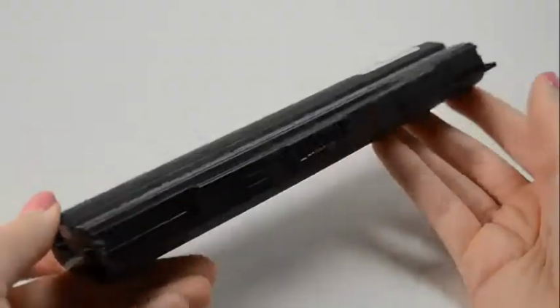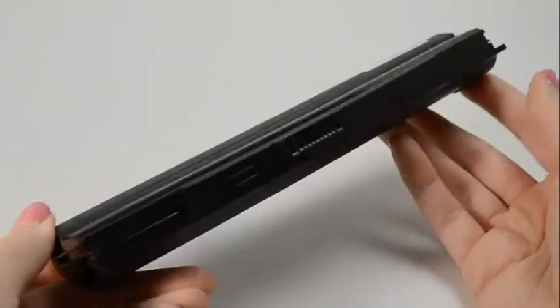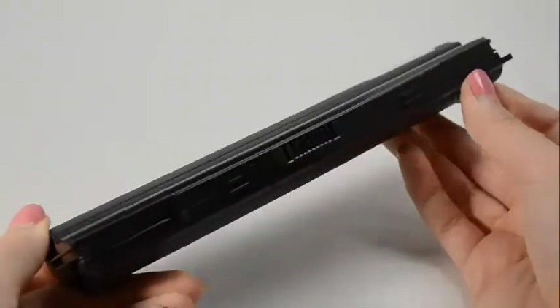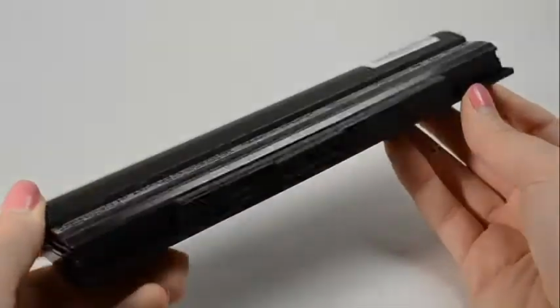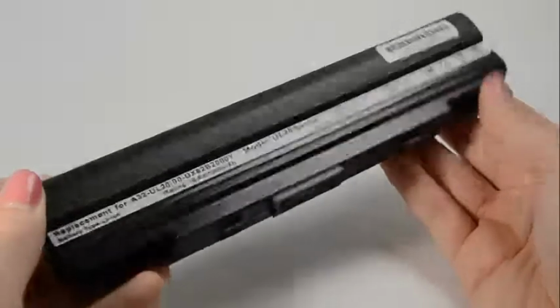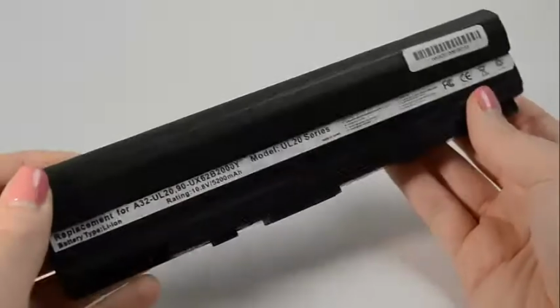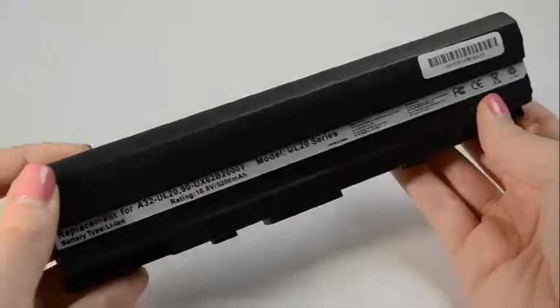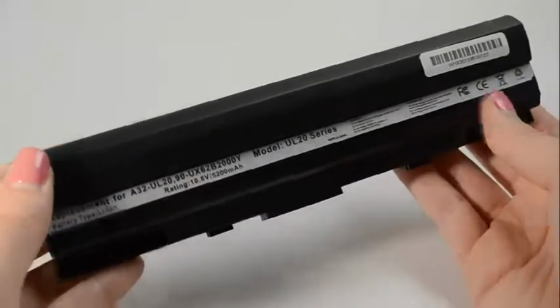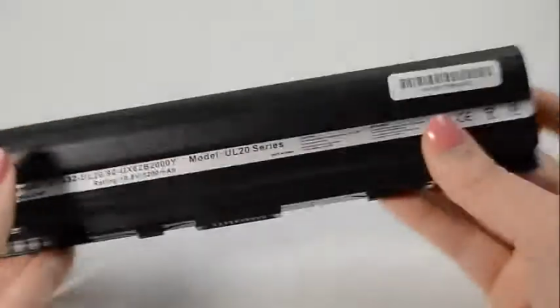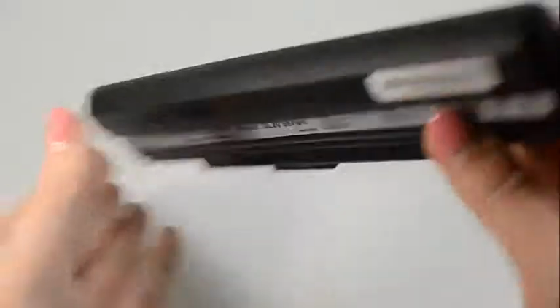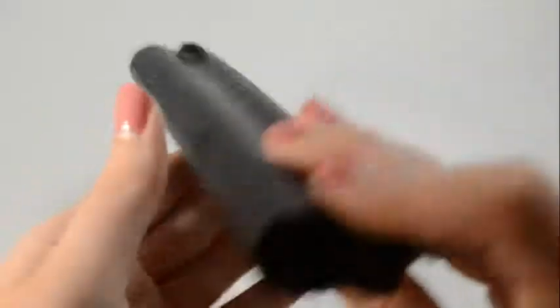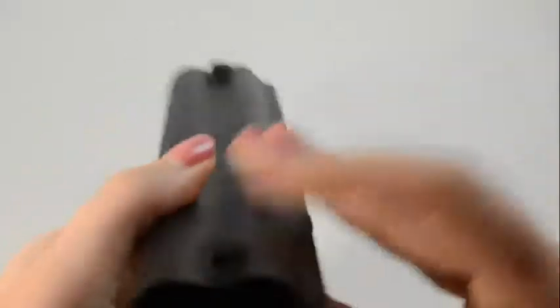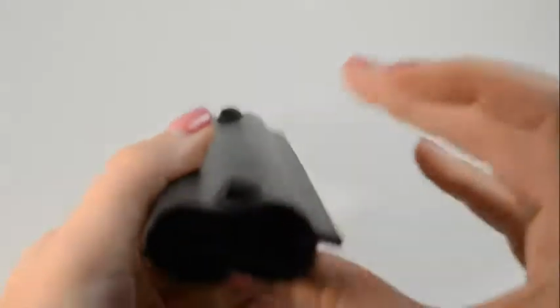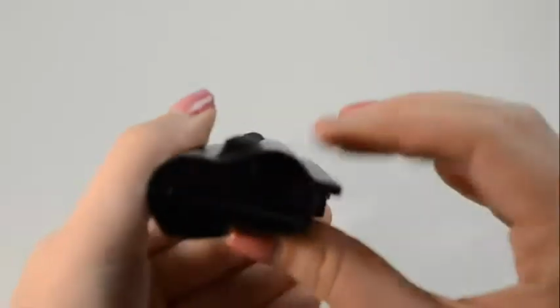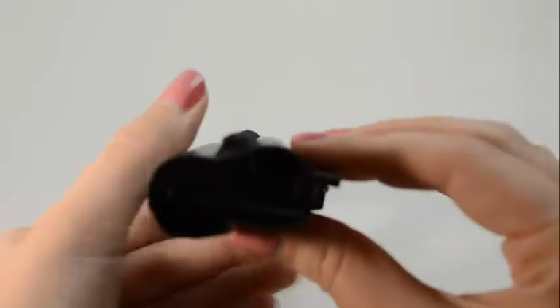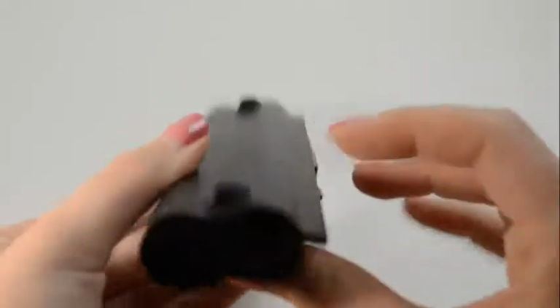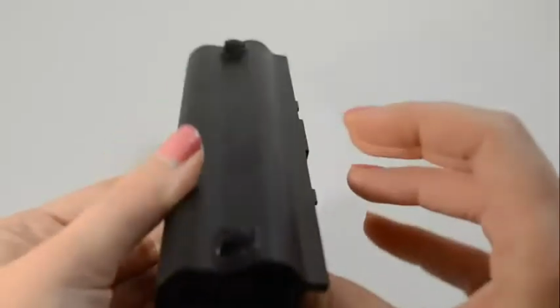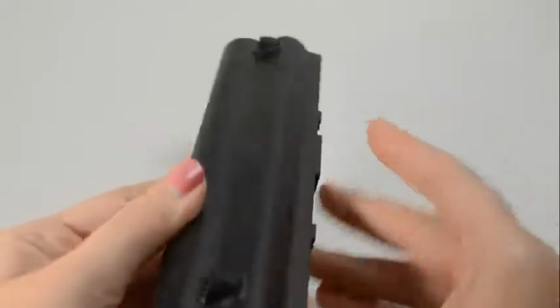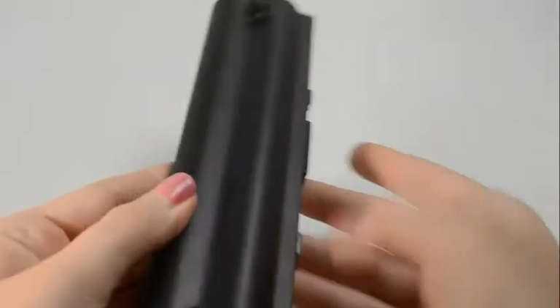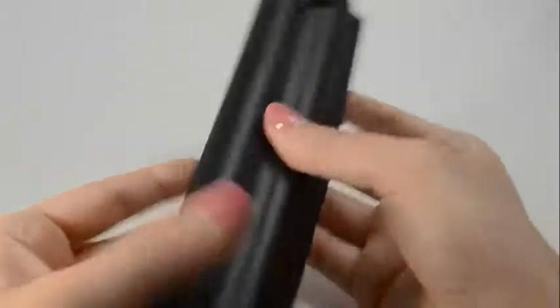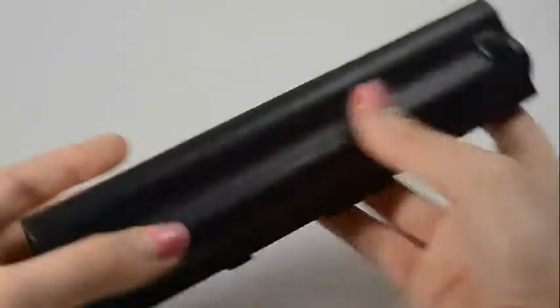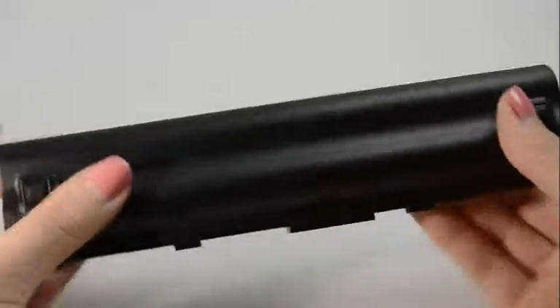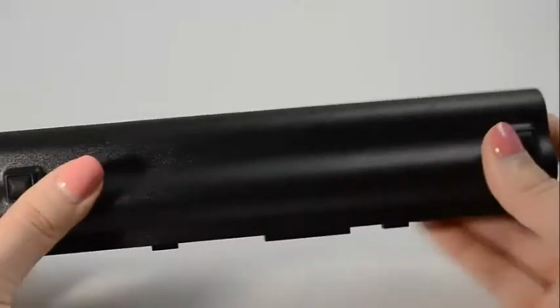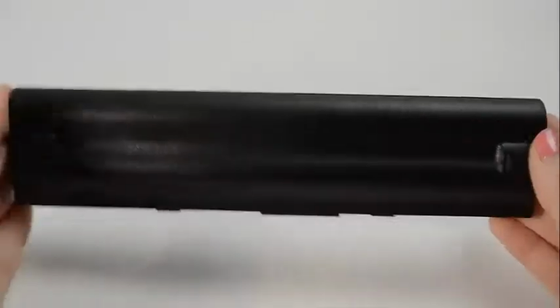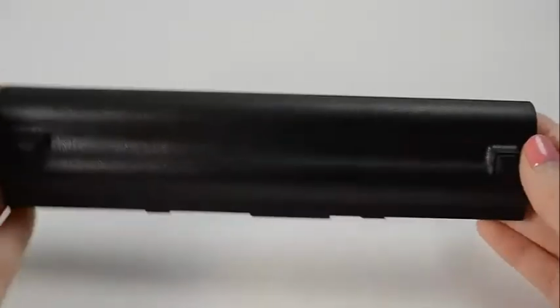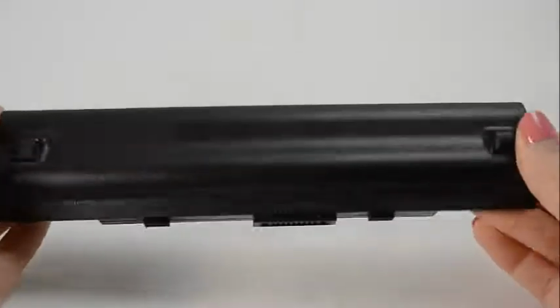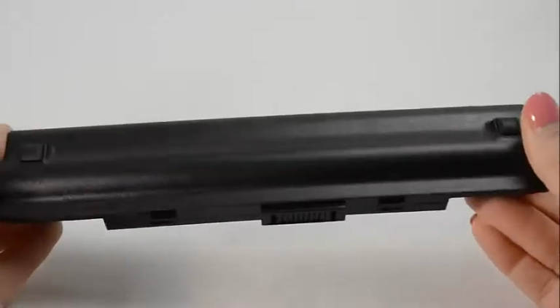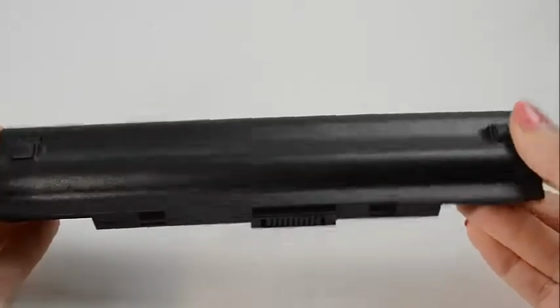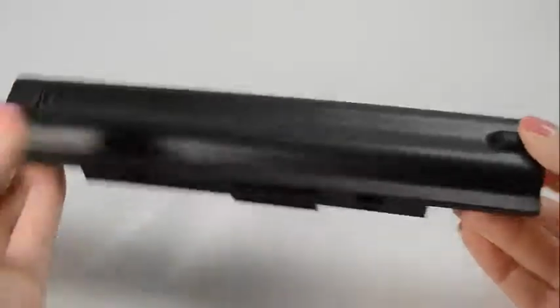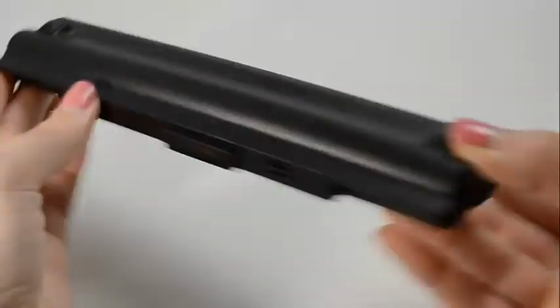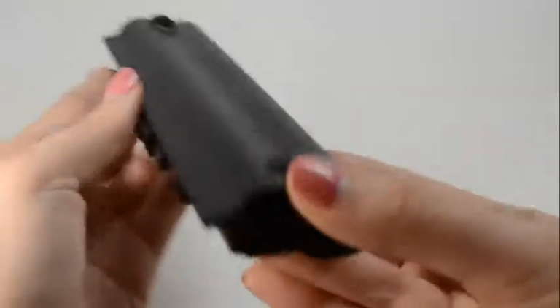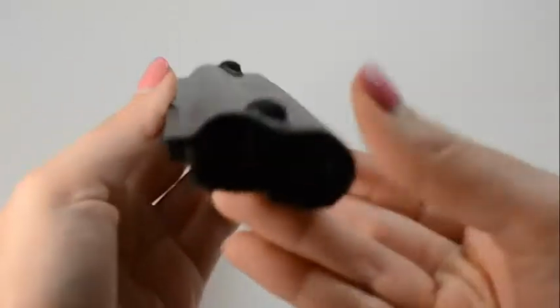The higher the MAH number, the longer the battery will run. All of our batteries are brand new with Samsung power cells, a Texas Instruments computer chip, and are never used or refurbished.